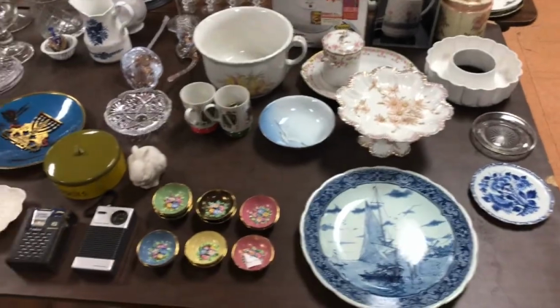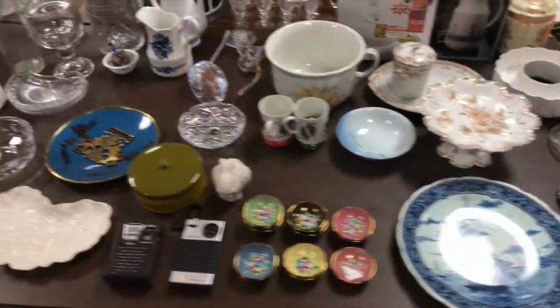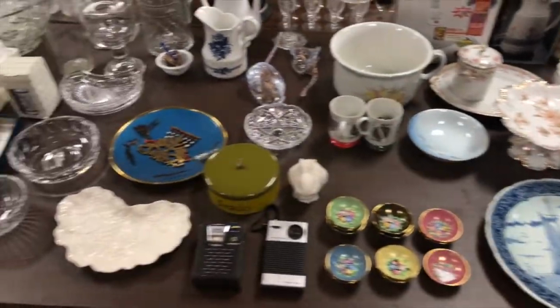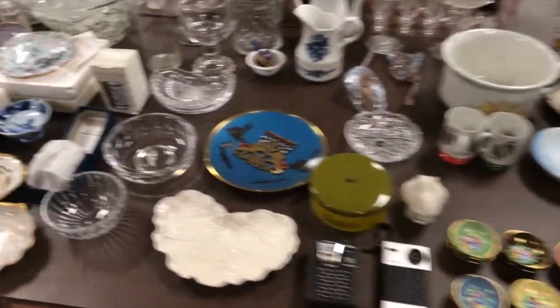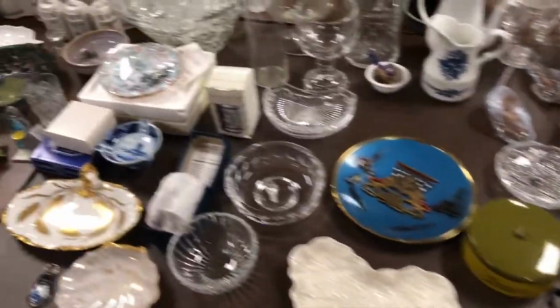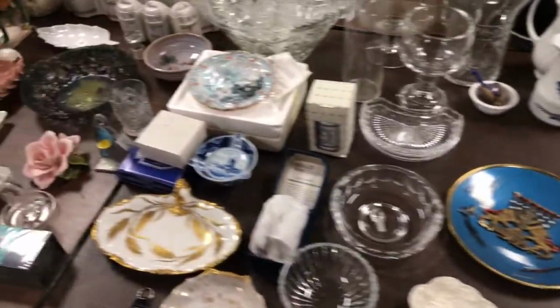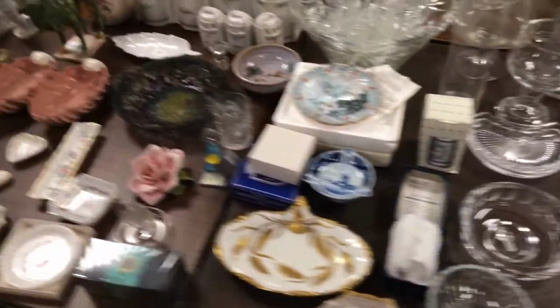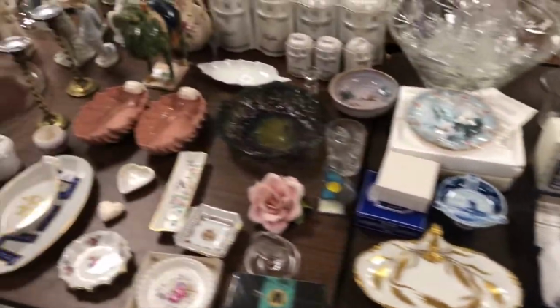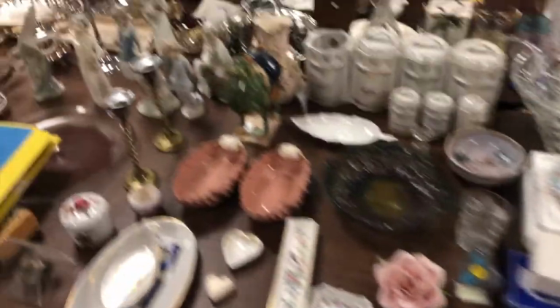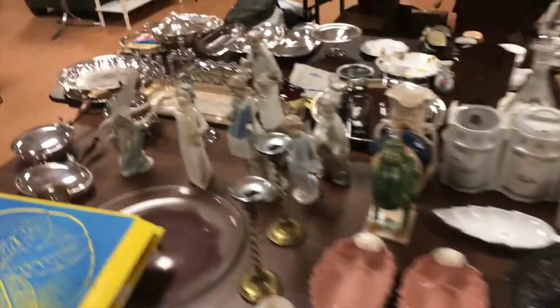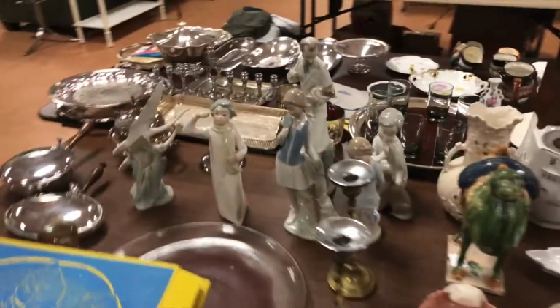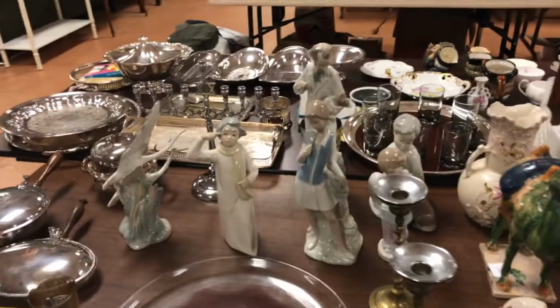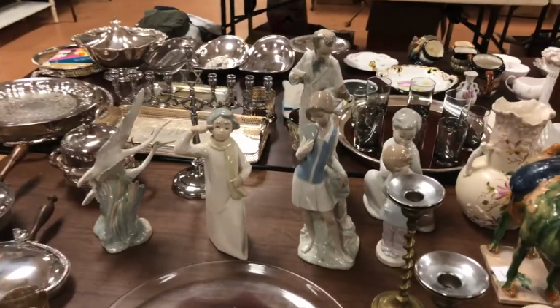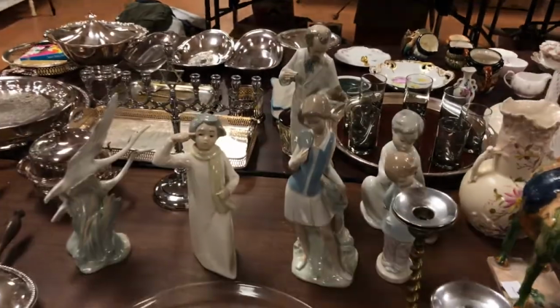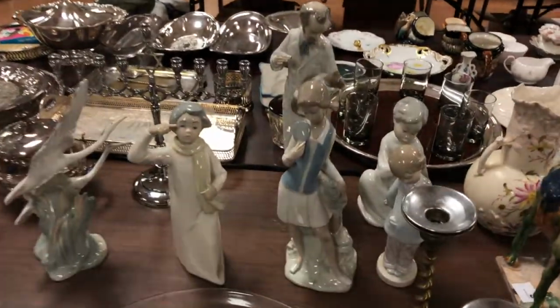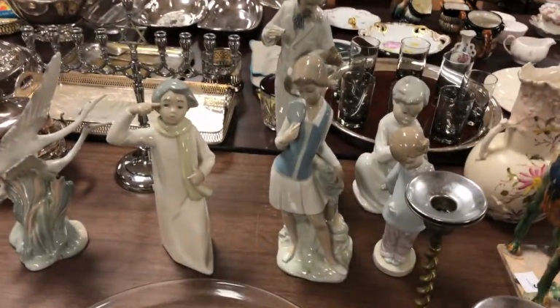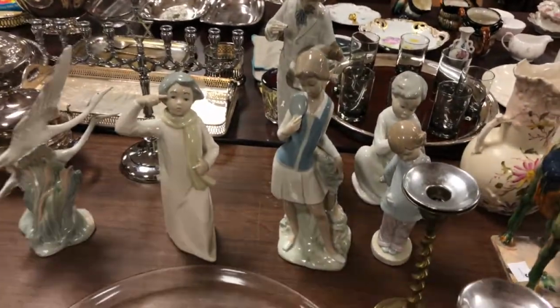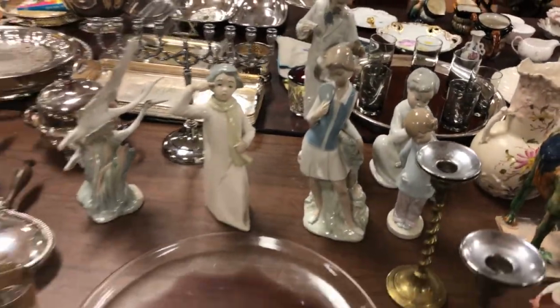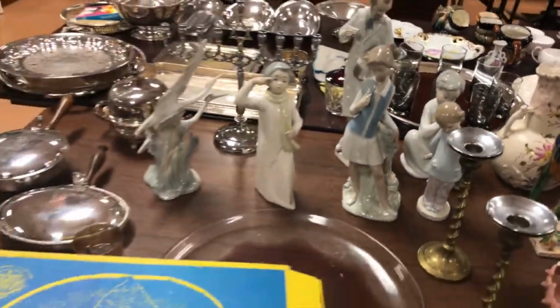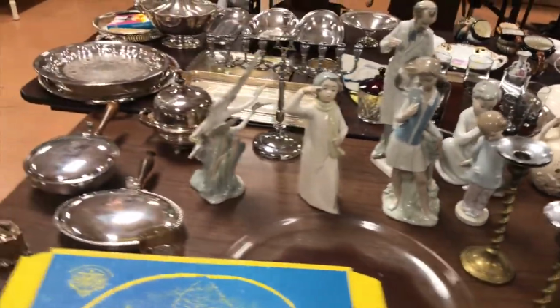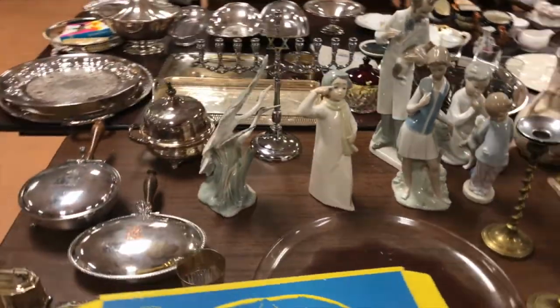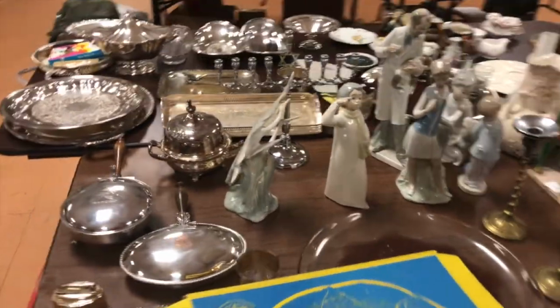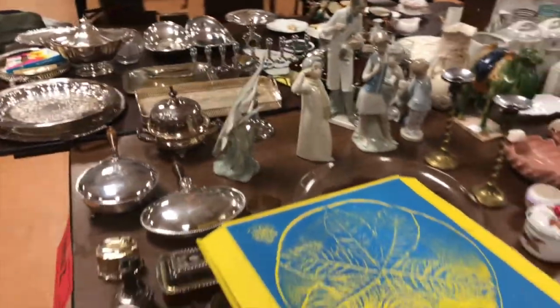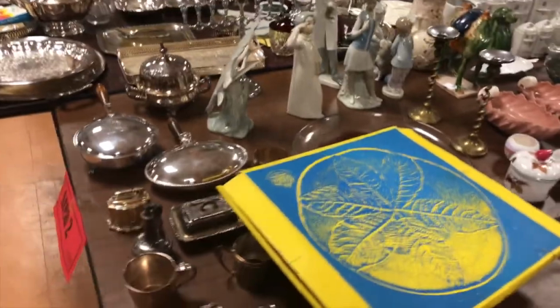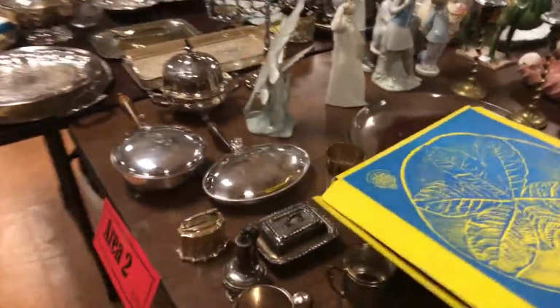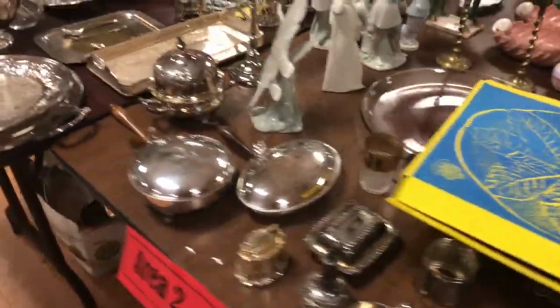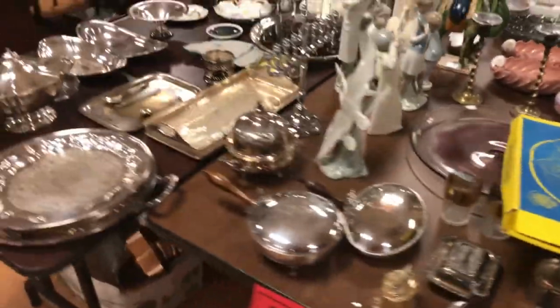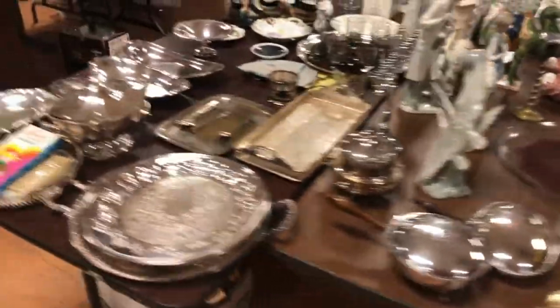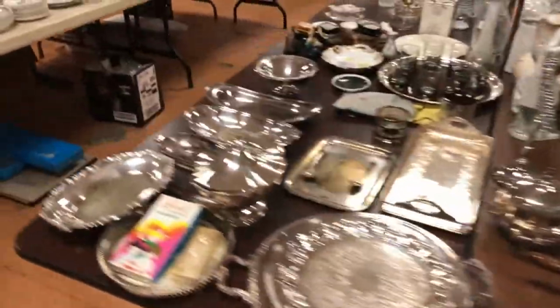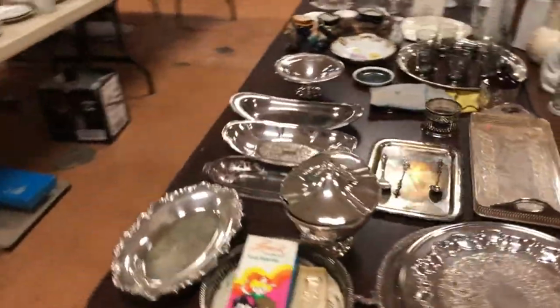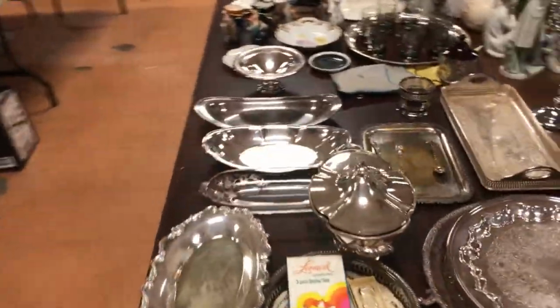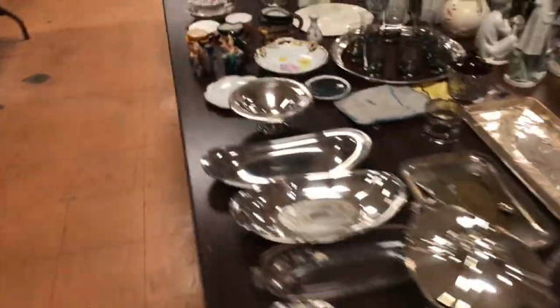Delft, a lot of Judaica, some Lladro figures right here: there's a veterinarian, a little ping-pong player, and a little girl poking her eye out. Silver plate, some sterling, silver overlay.